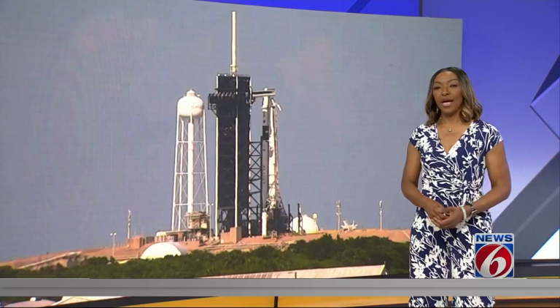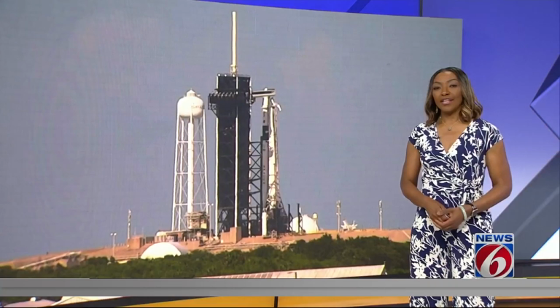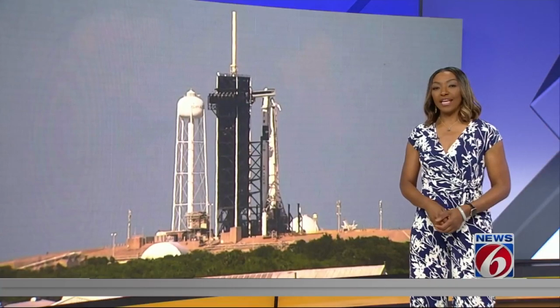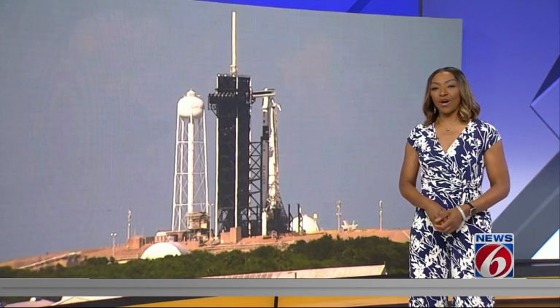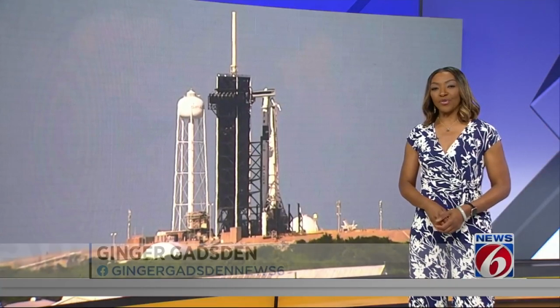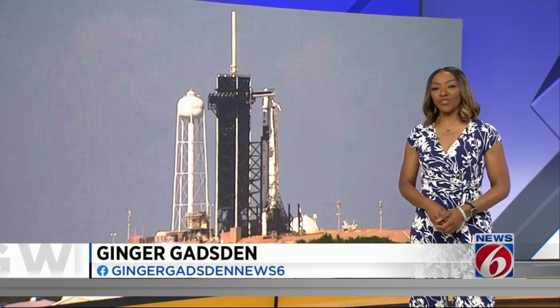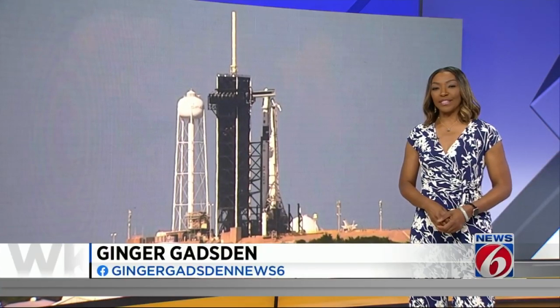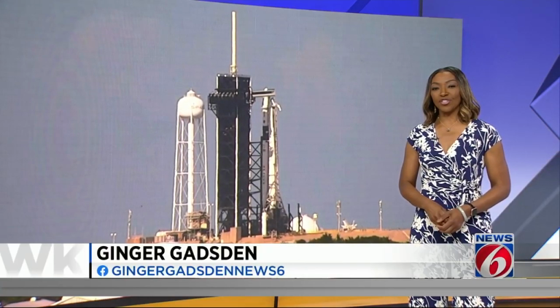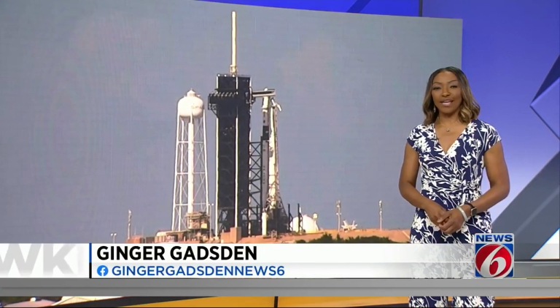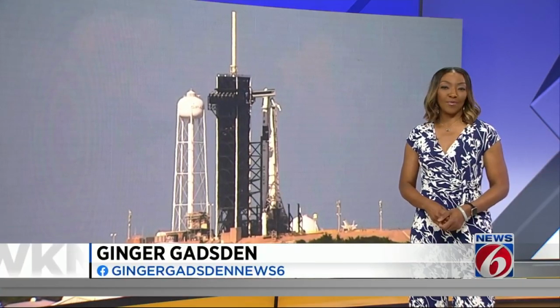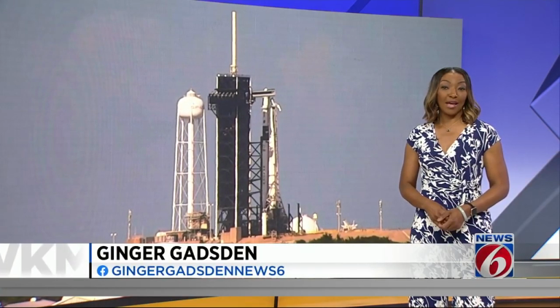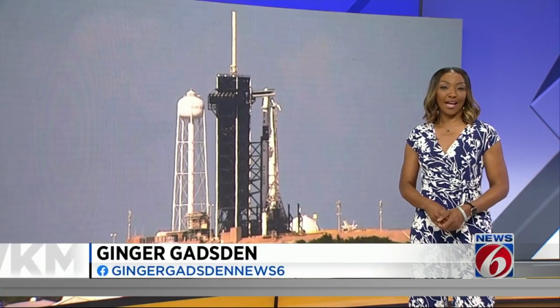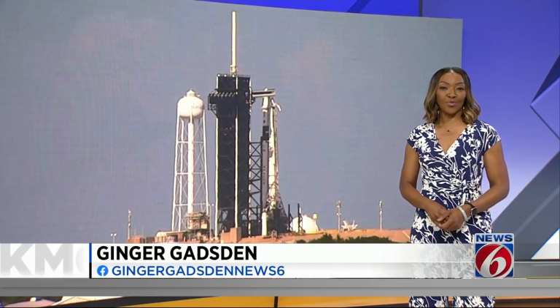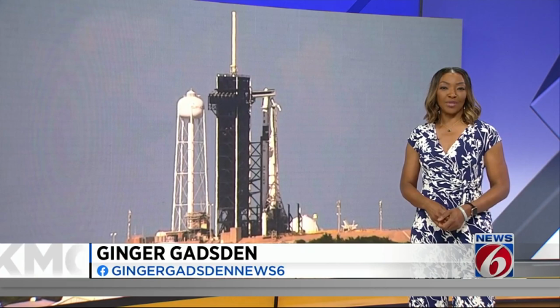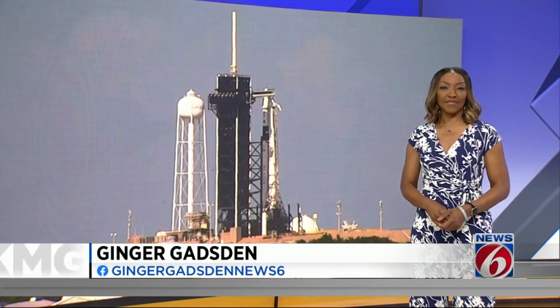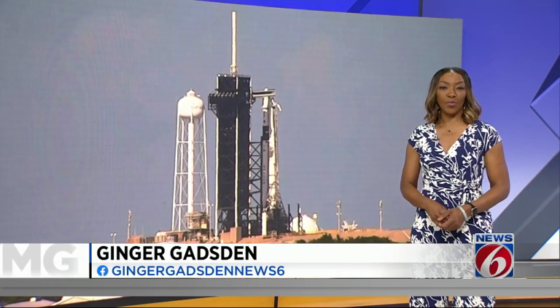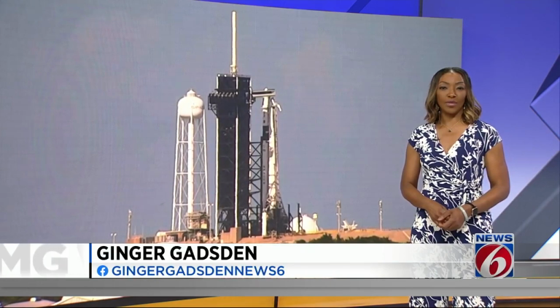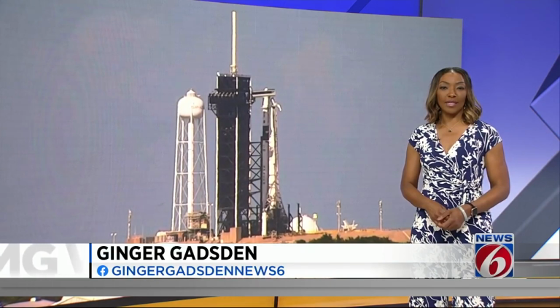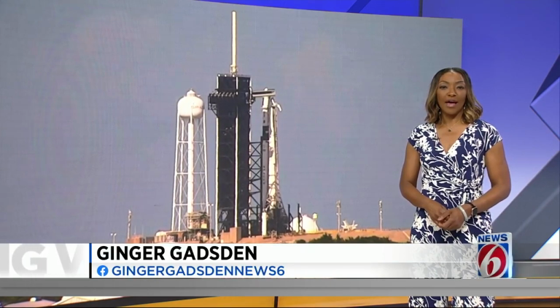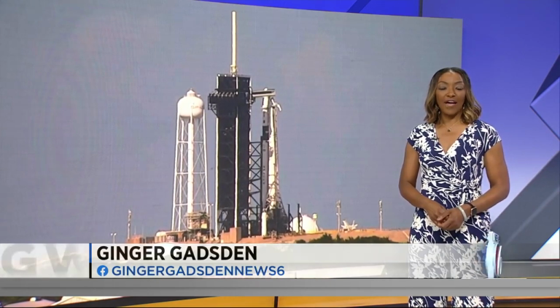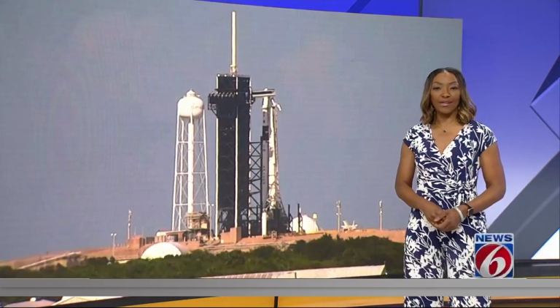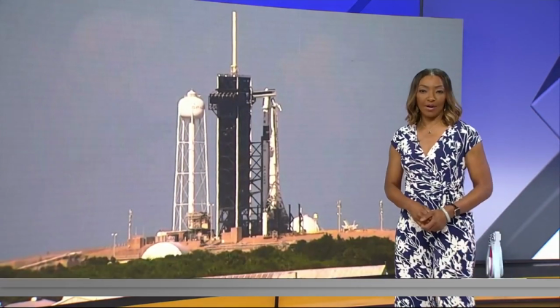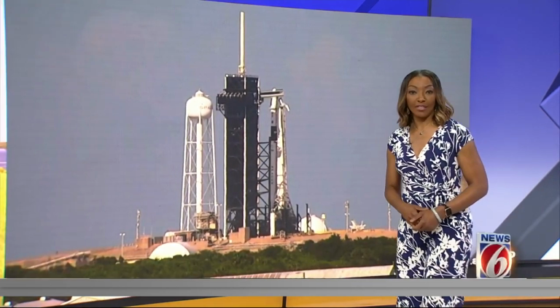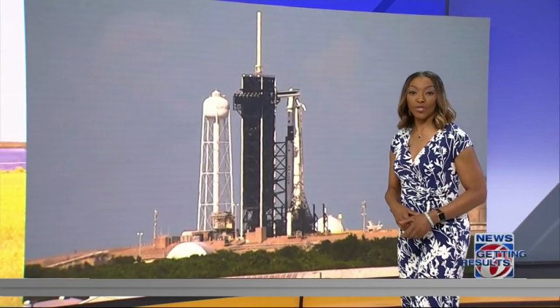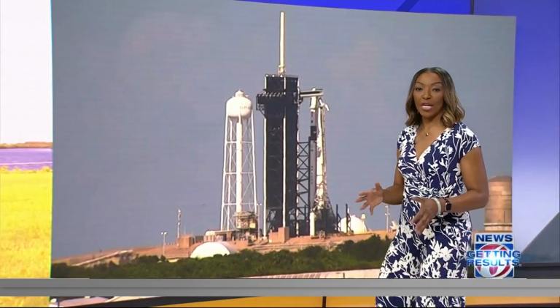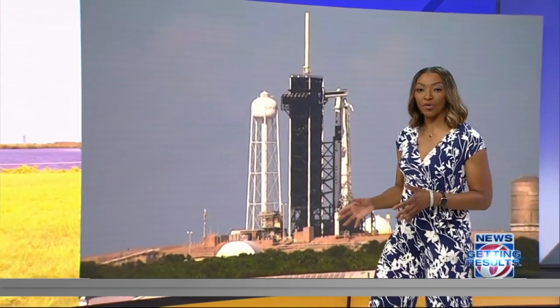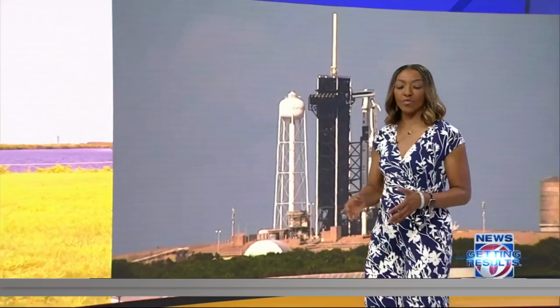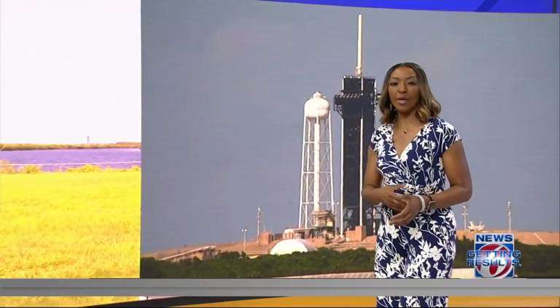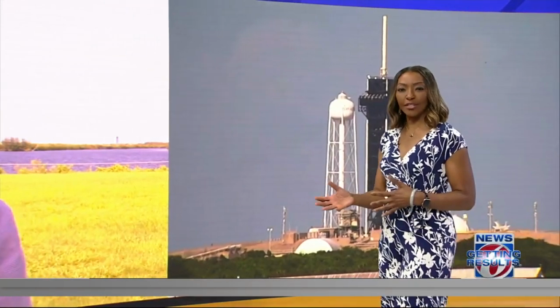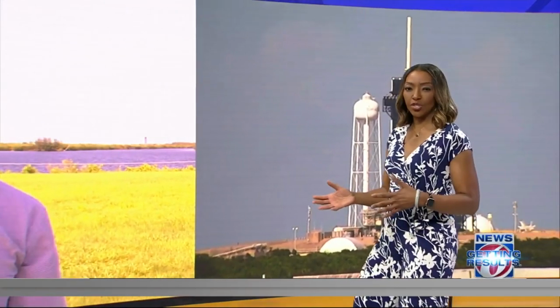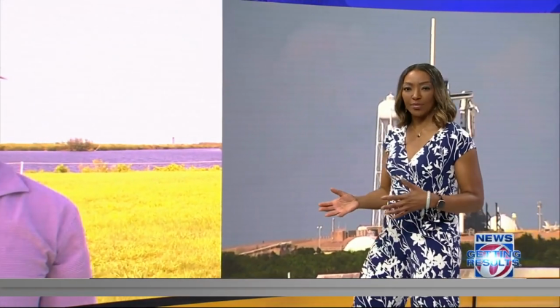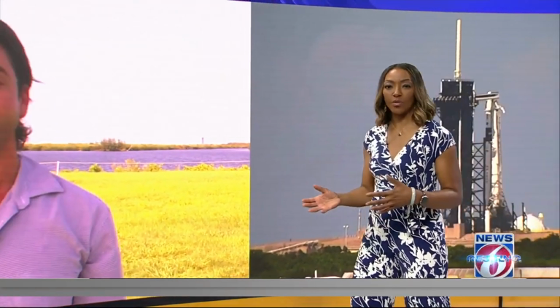Another day, another opportunity for SpaceX to try again. We are now just hours away from the next available window to send up a Falcon 9 rocket. The launch was supposed to happen early this morning, but a mechanical issue prompted a scrub.